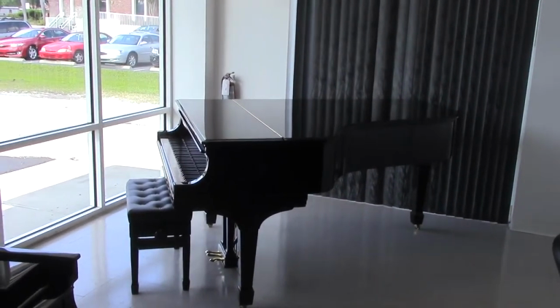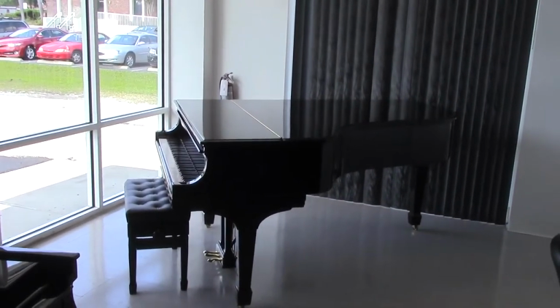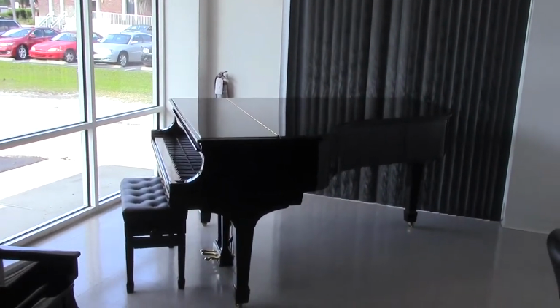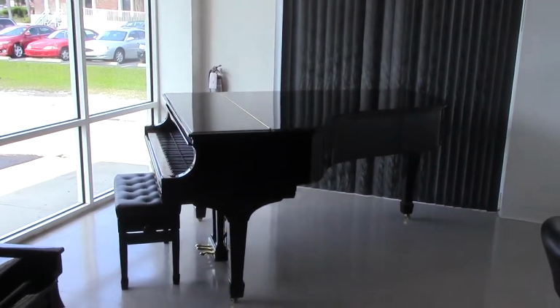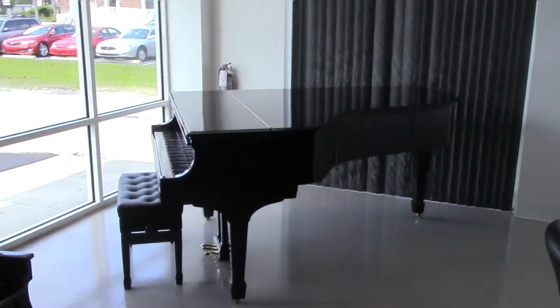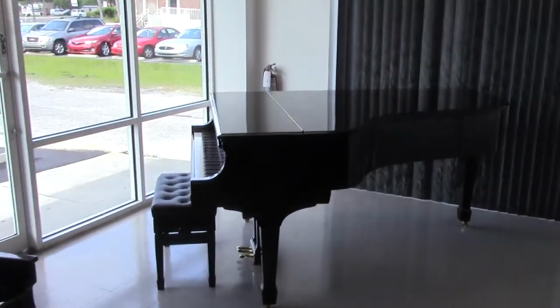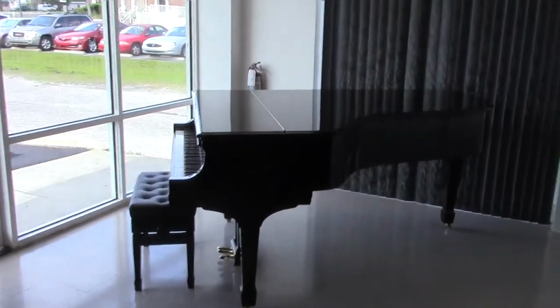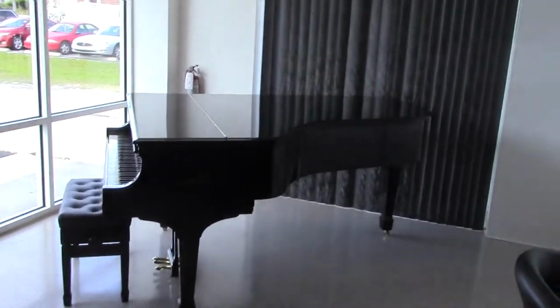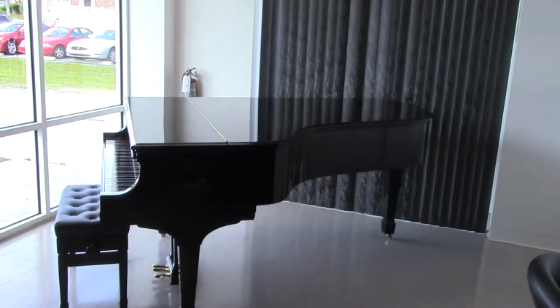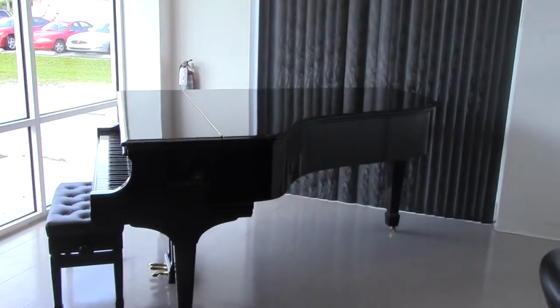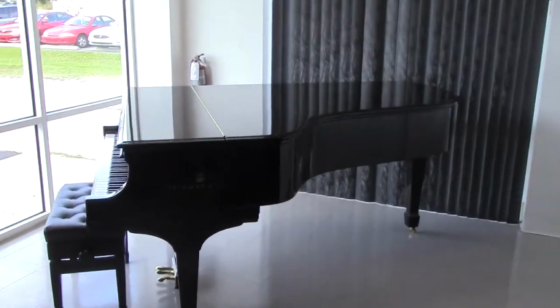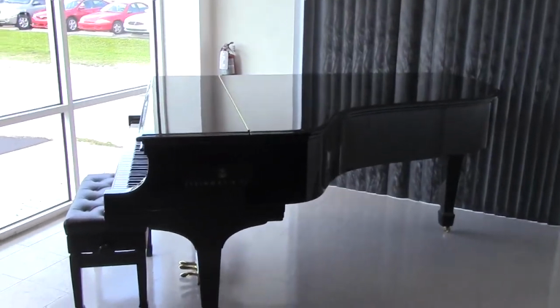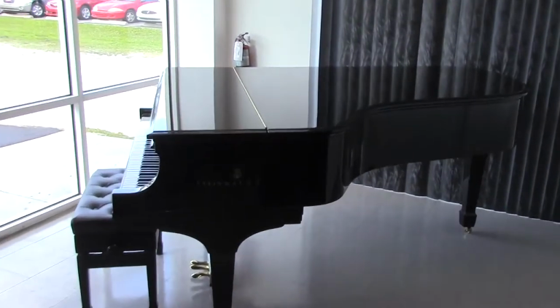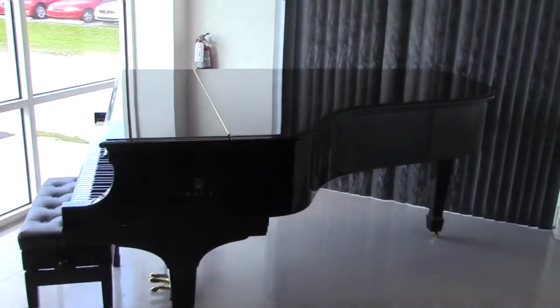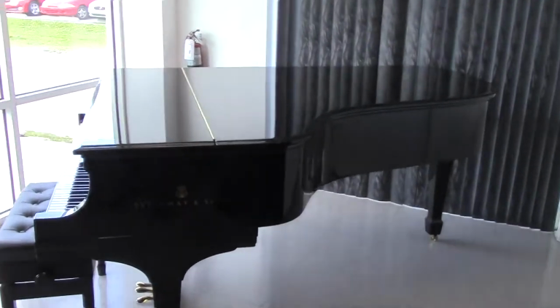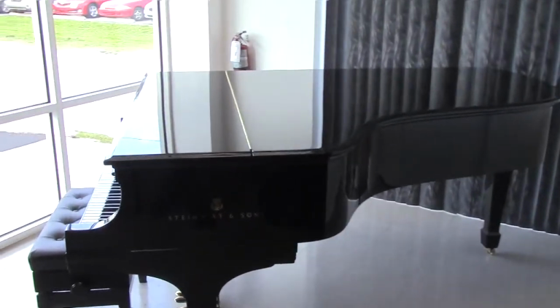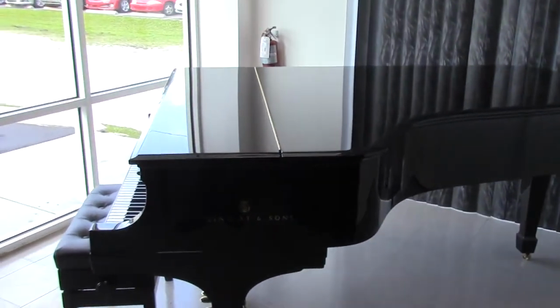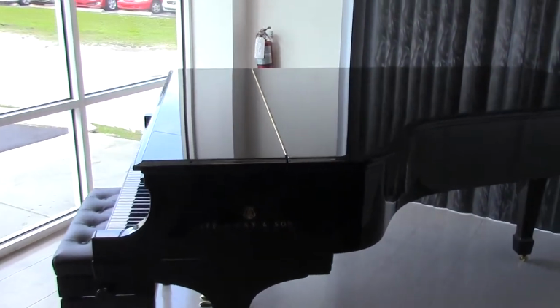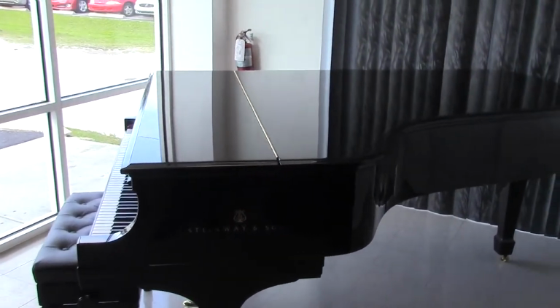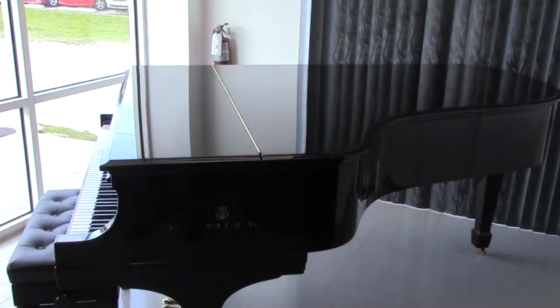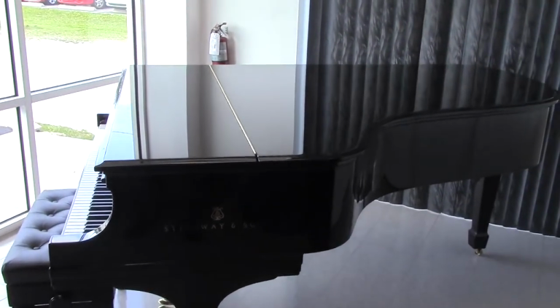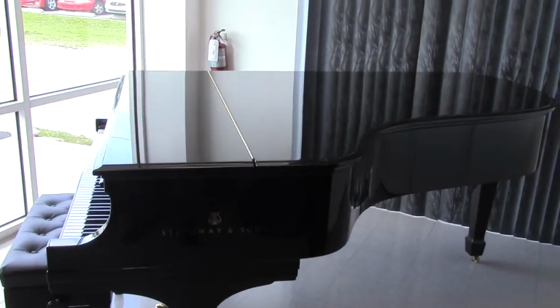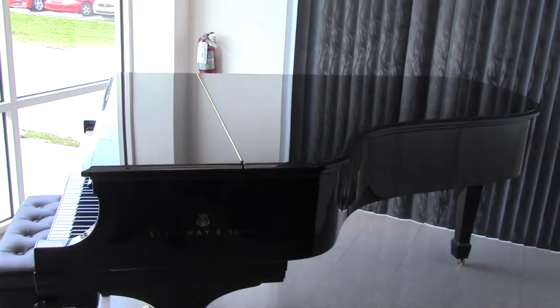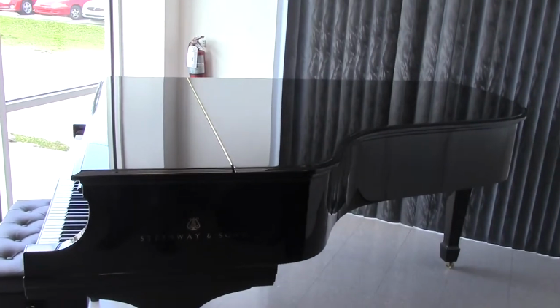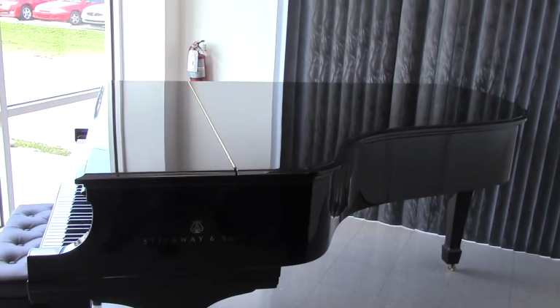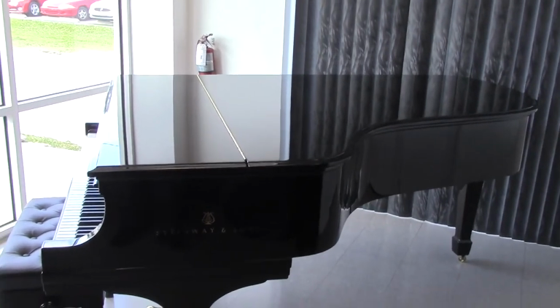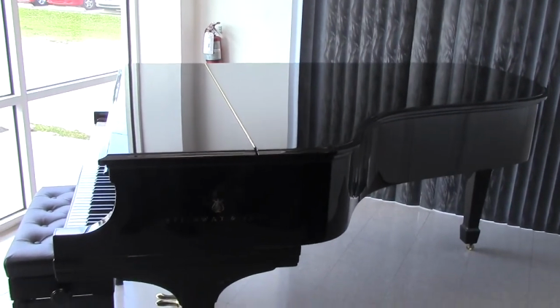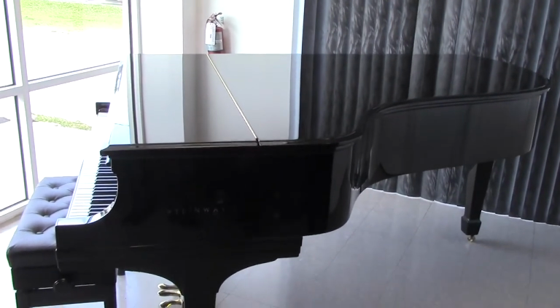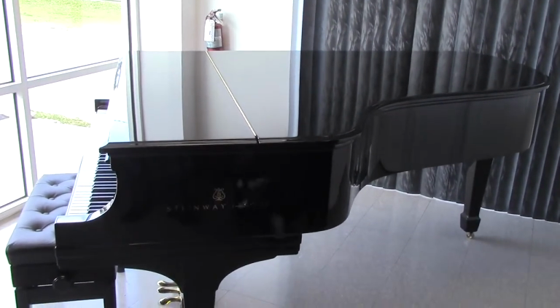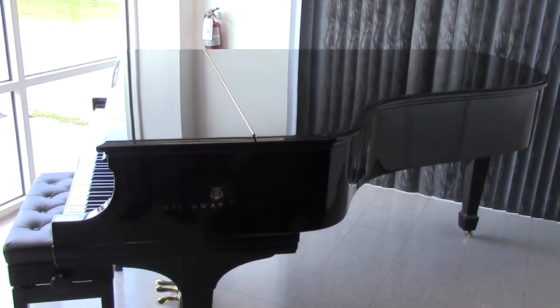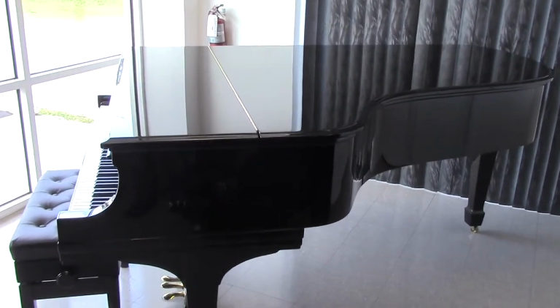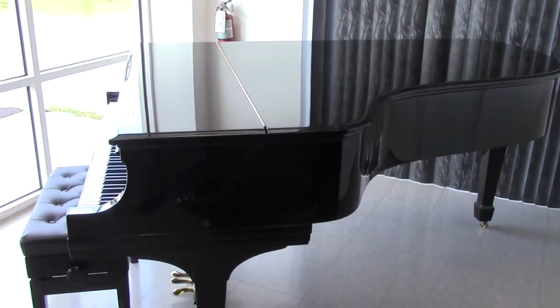Hi, I'm Randy Sheets with Randy's Pianos in Clearwater, Florida. I'm doing a video inspection of a Steinway Model B, six foot ten and a half. It was purchased in New York, new, in 1948.